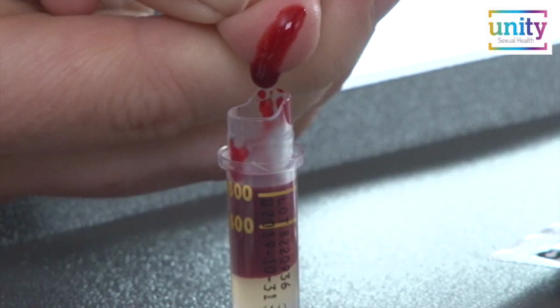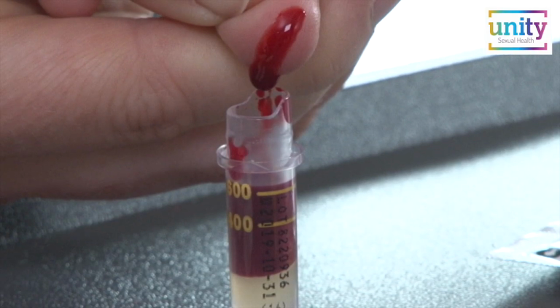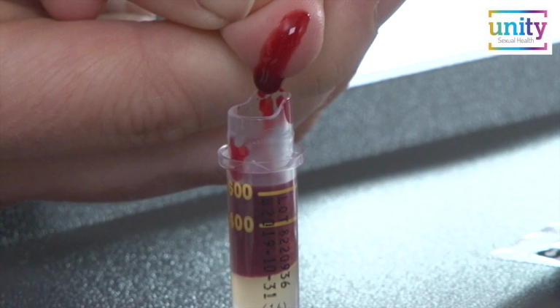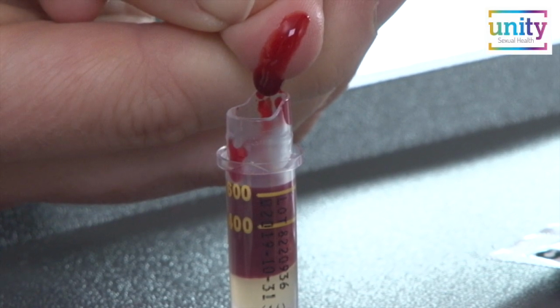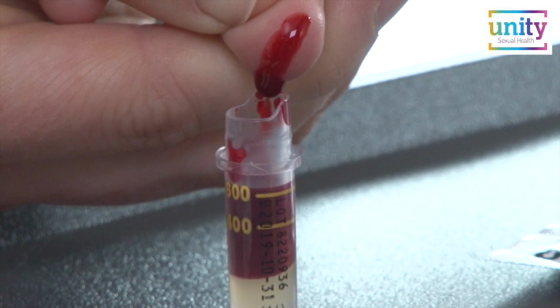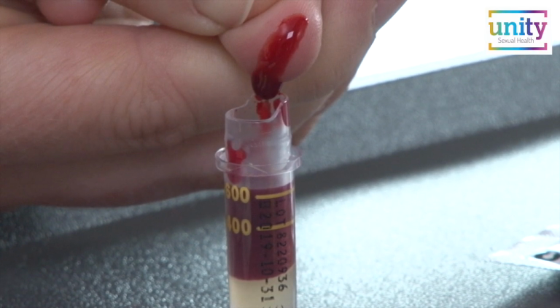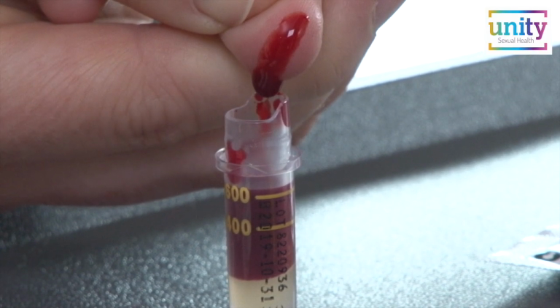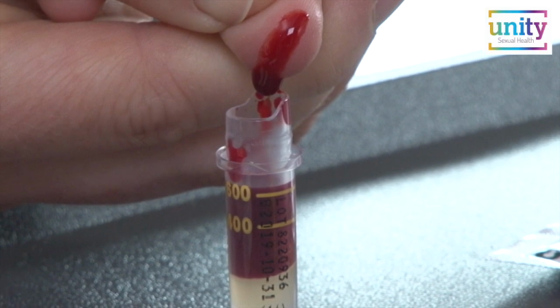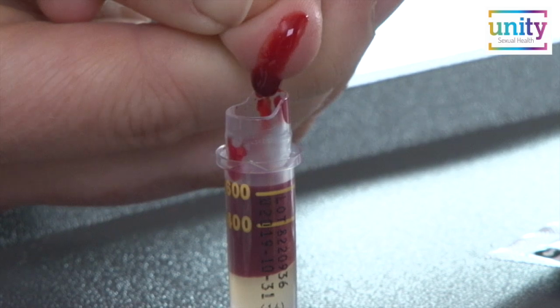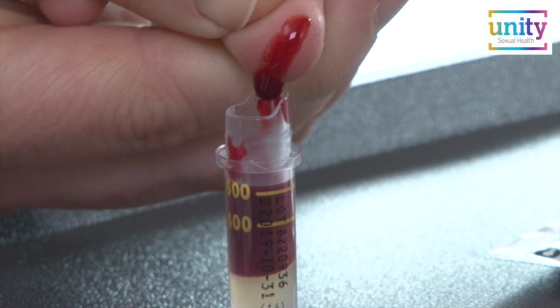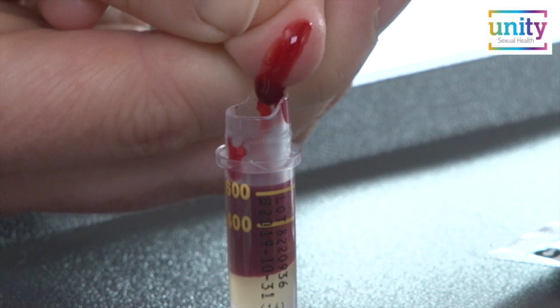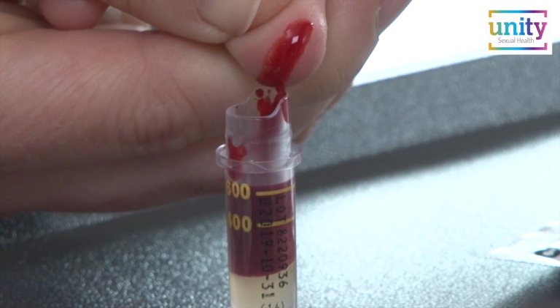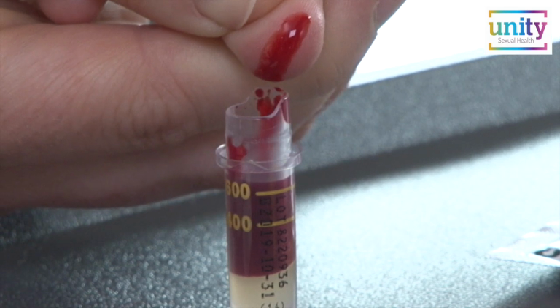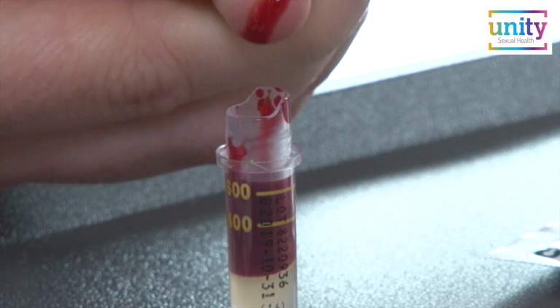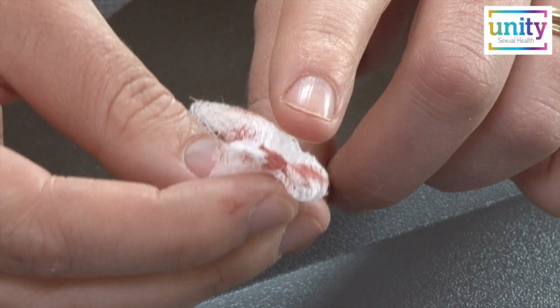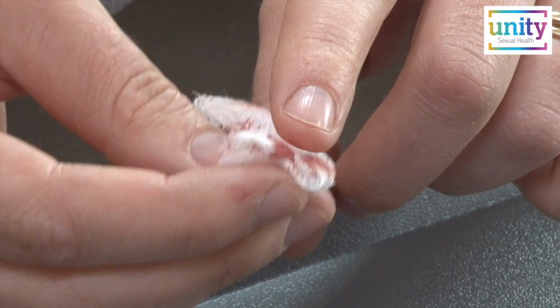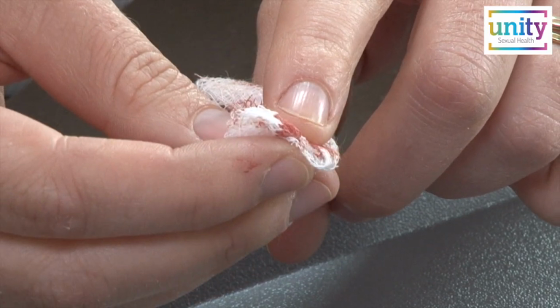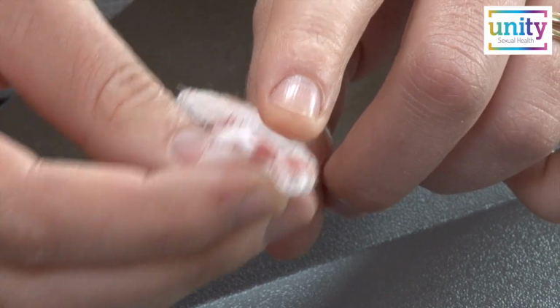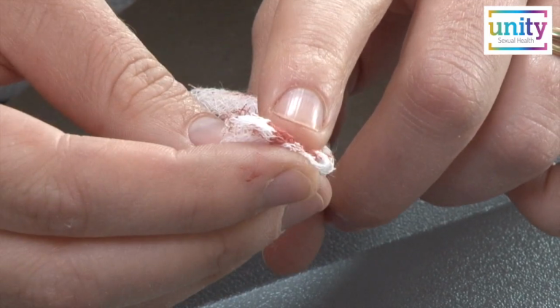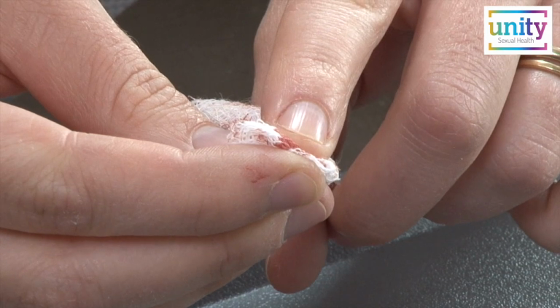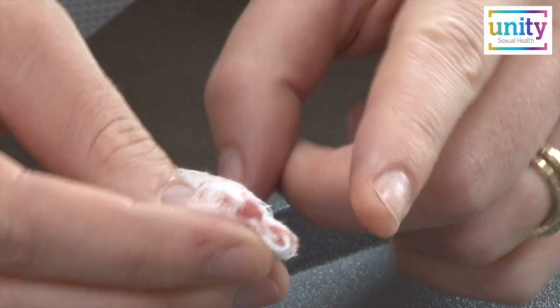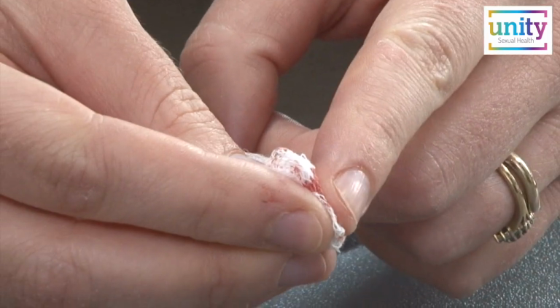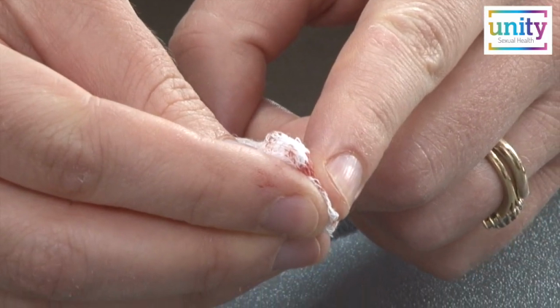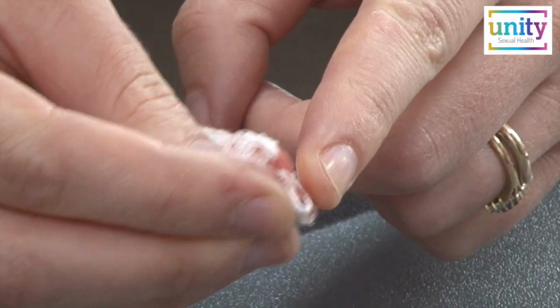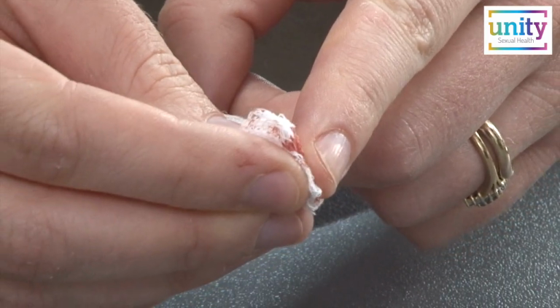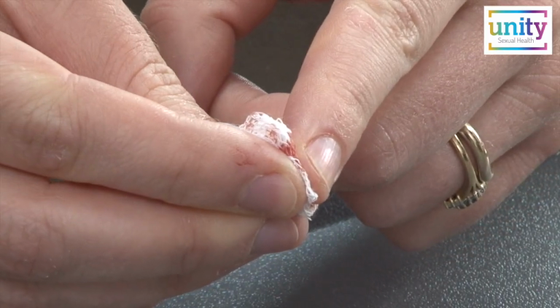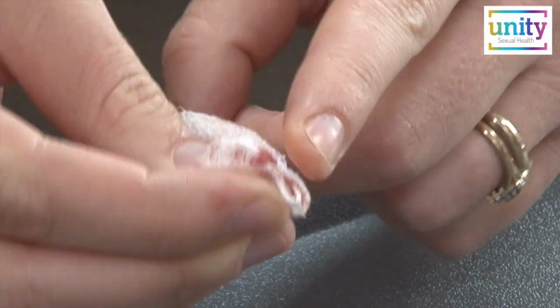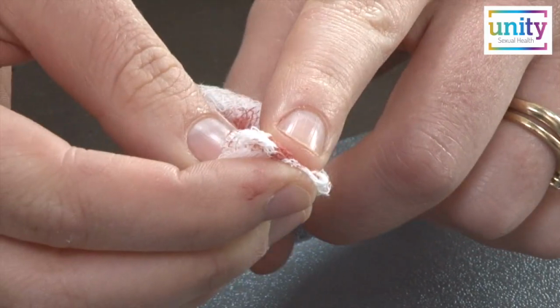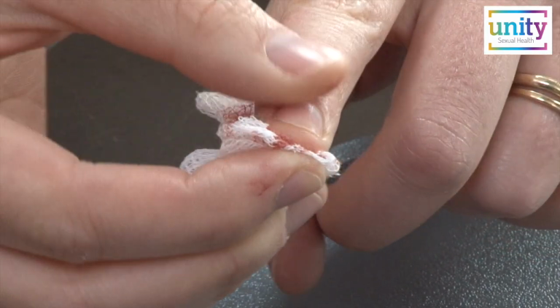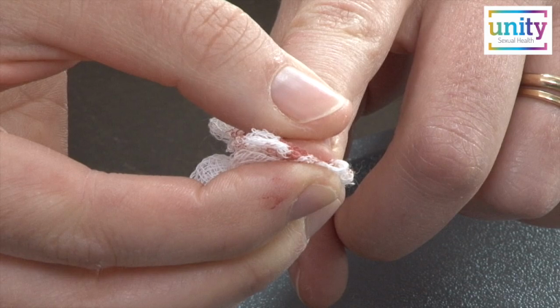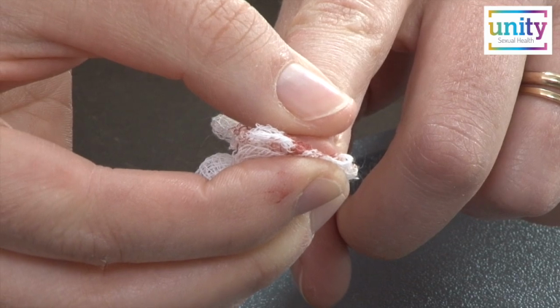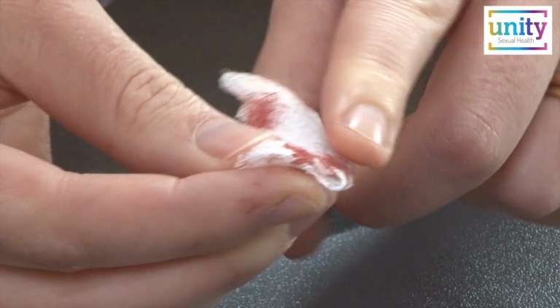Ensure the blood reaches the upper limit line marked 600 on the specimen tube. If any finger continues to bleed, apply the fabric gauze and press firmly until any bleeding stops. Avoid handling any packaging until the bleeding has stopped.